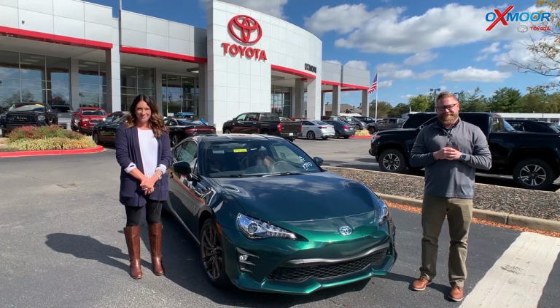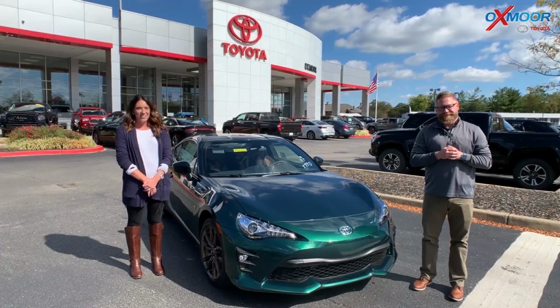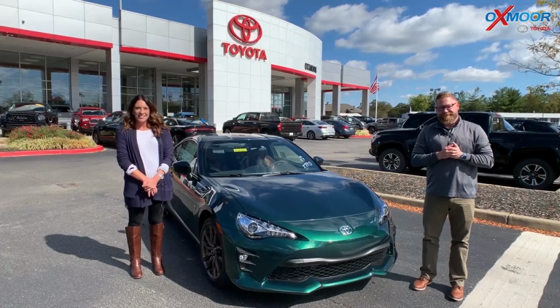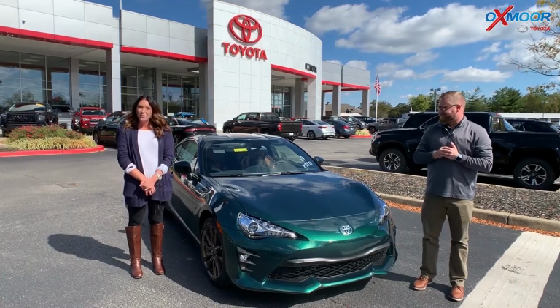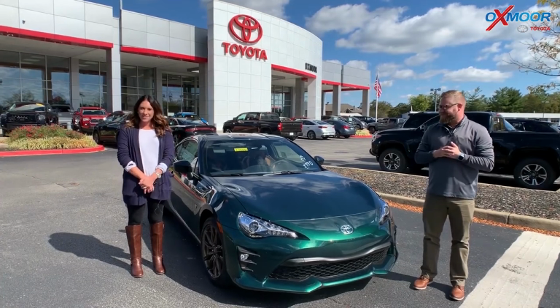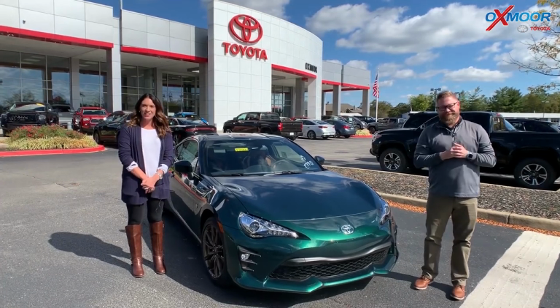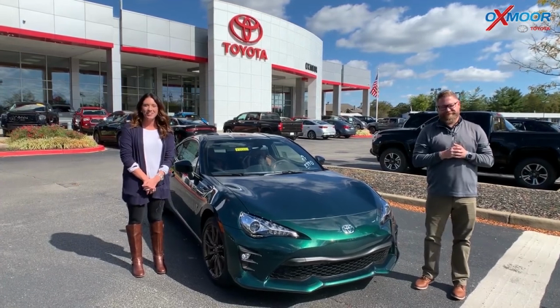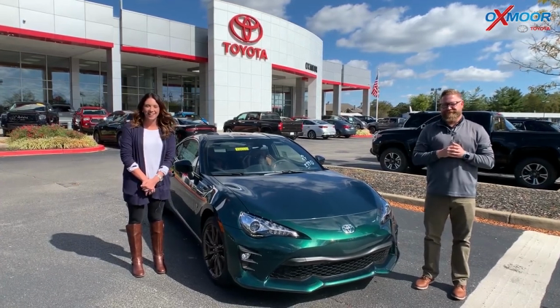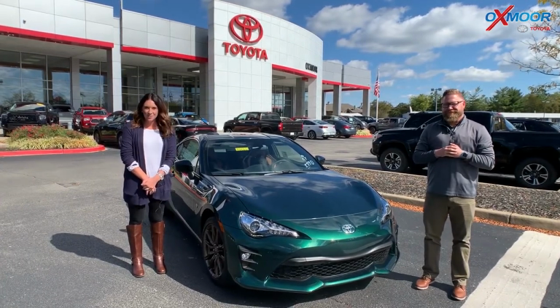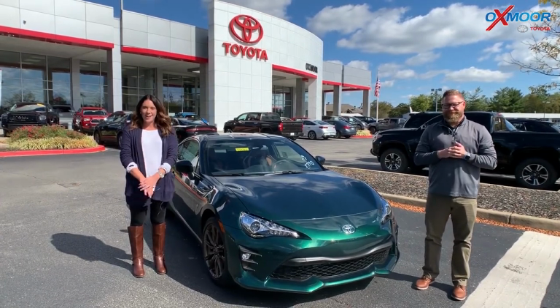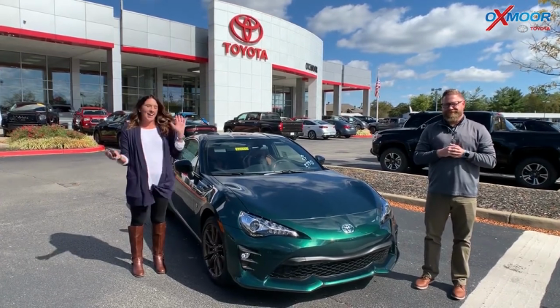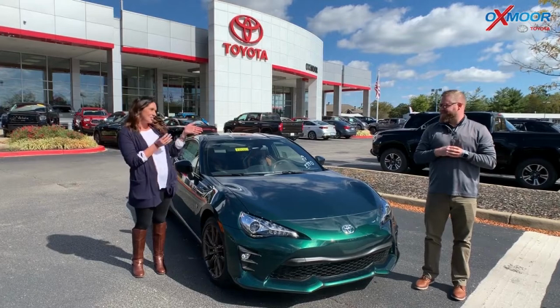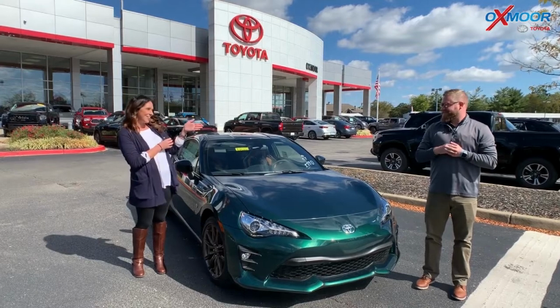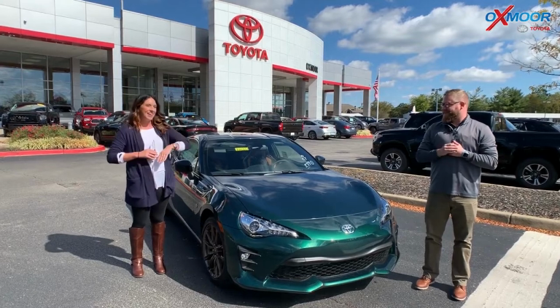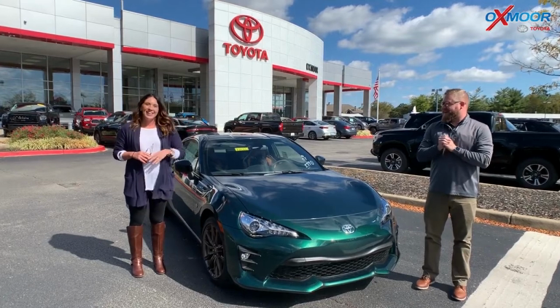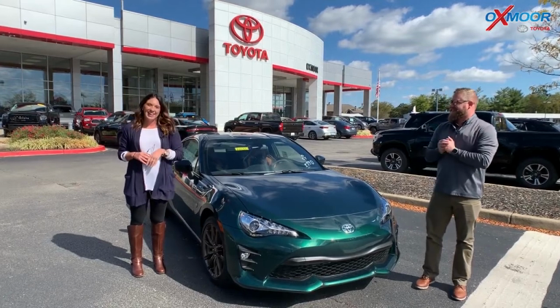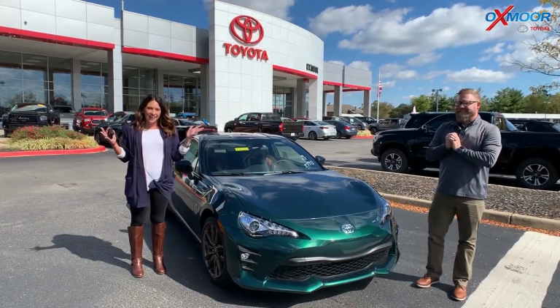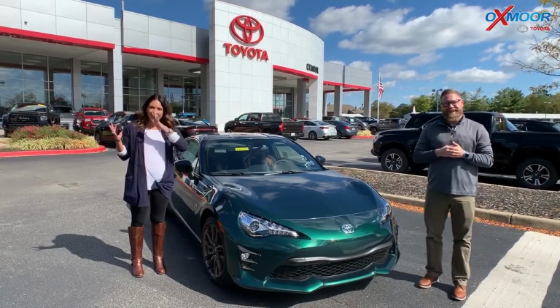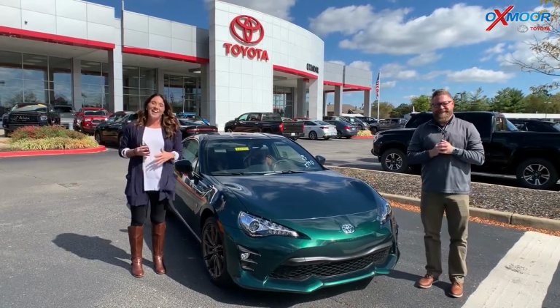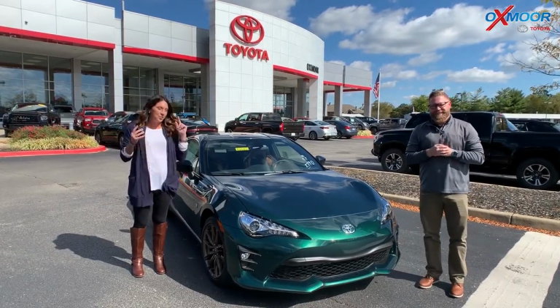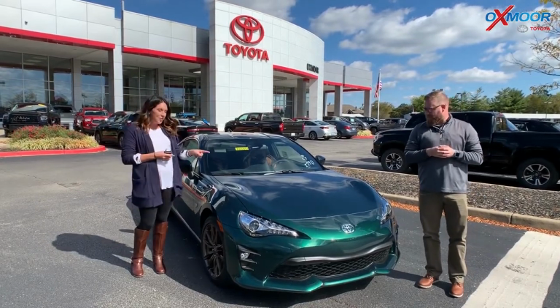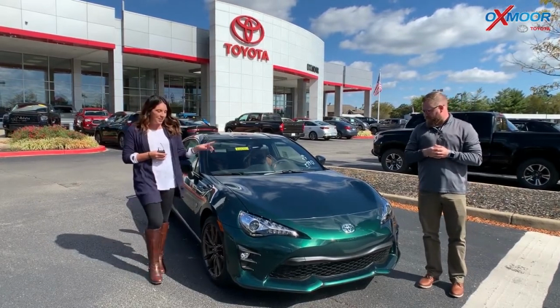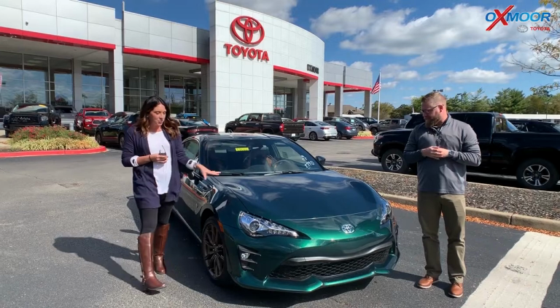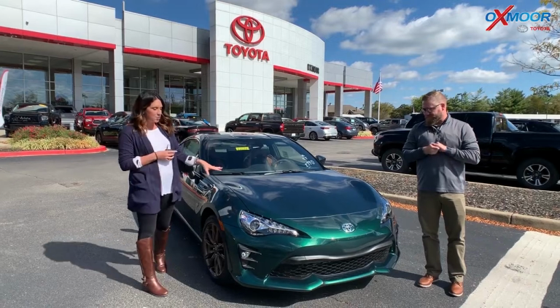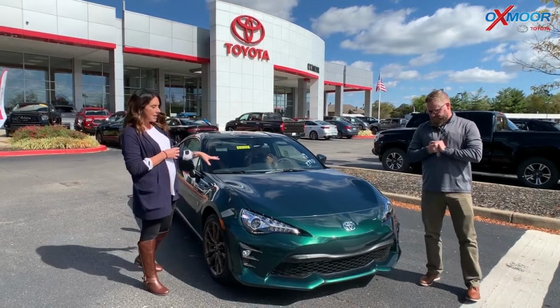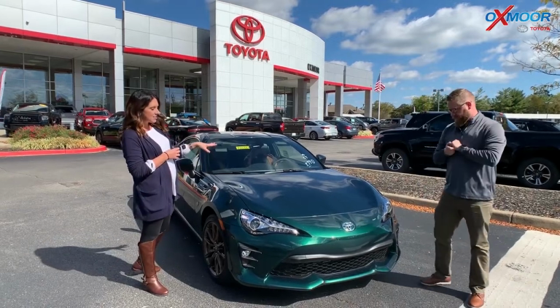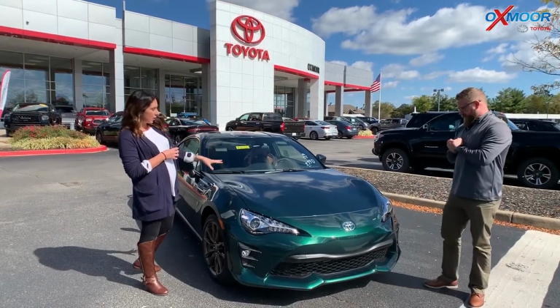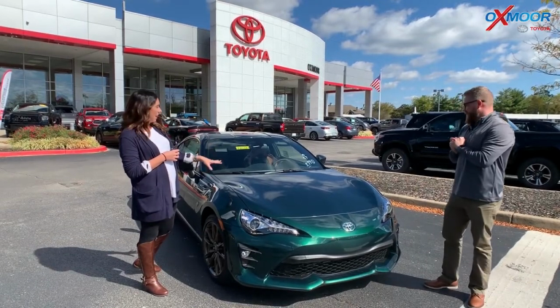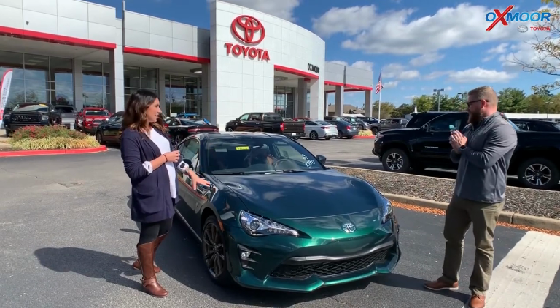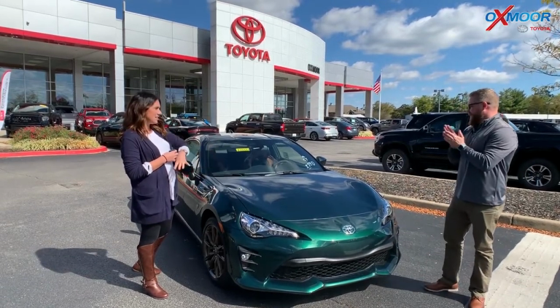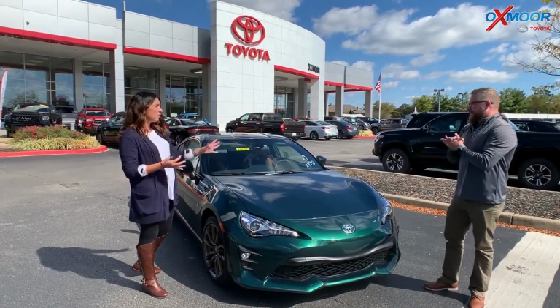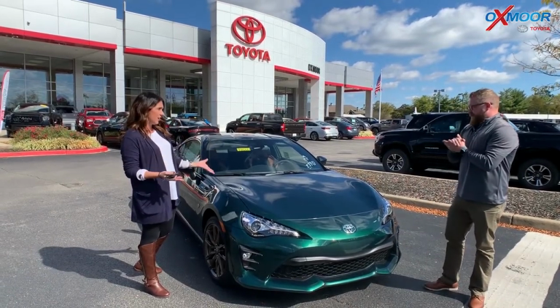Hey everyone, it's Gabrielle with Oxmoor Auto Group. I'm here today at Oxmoor Toyota. I have Chuck here with me. We're going to go over the 2020 Toyota 86, and it's in this beautiful green color.